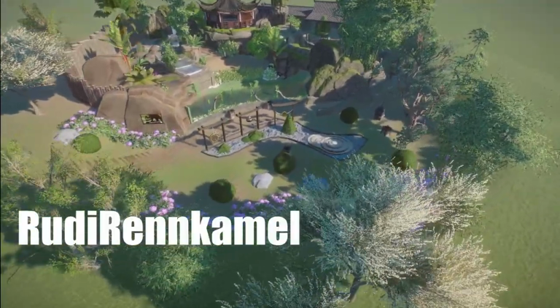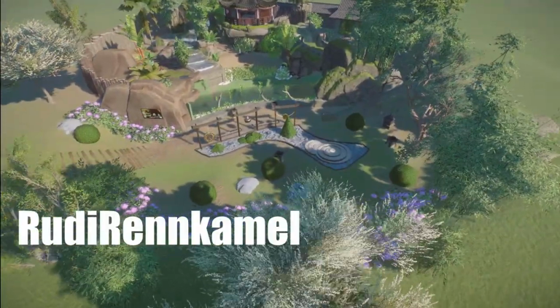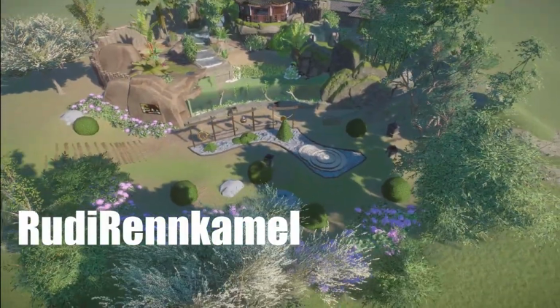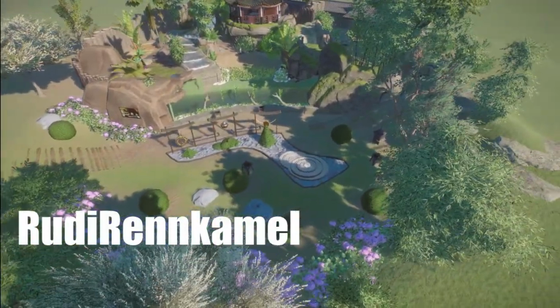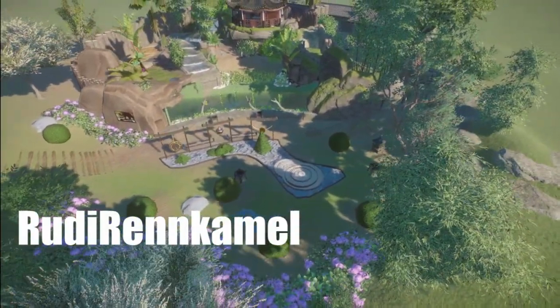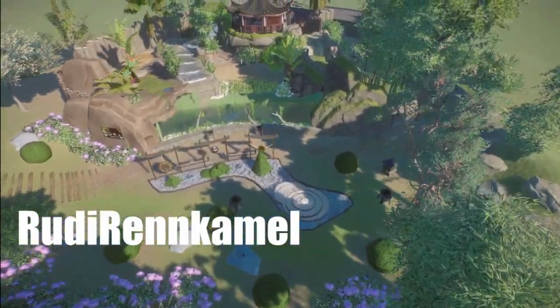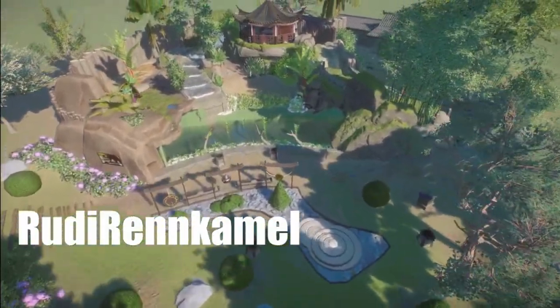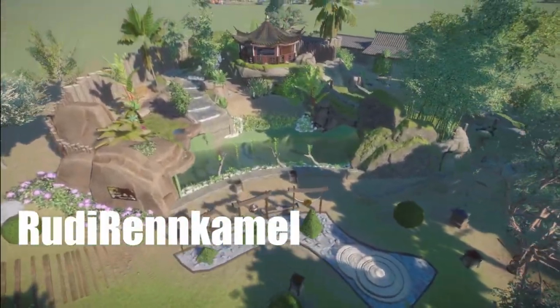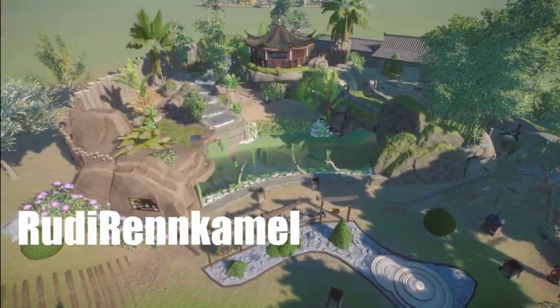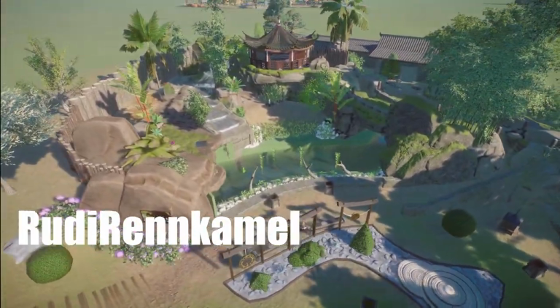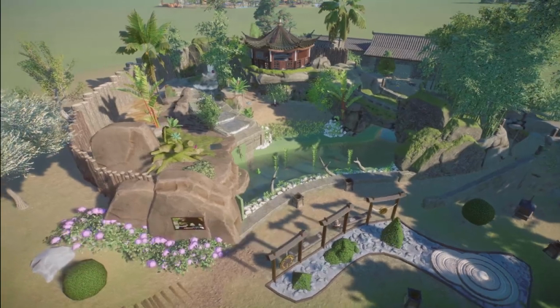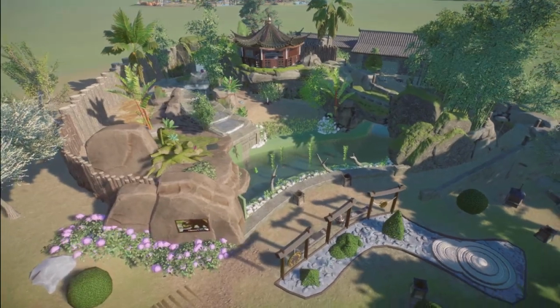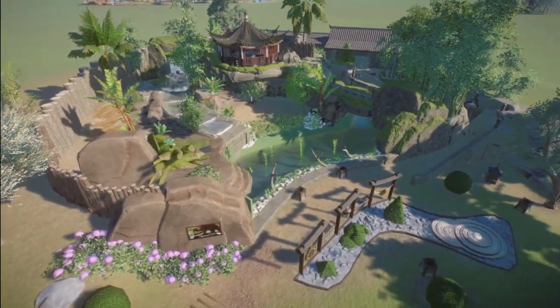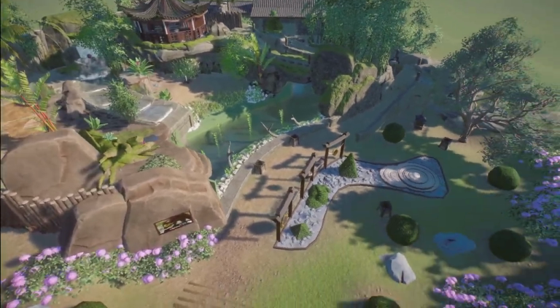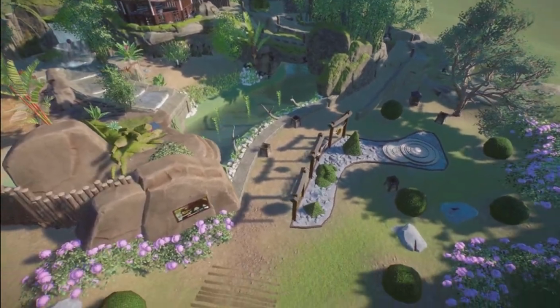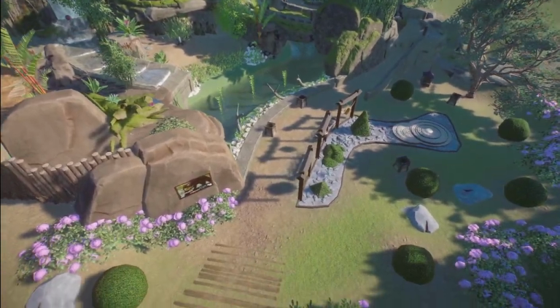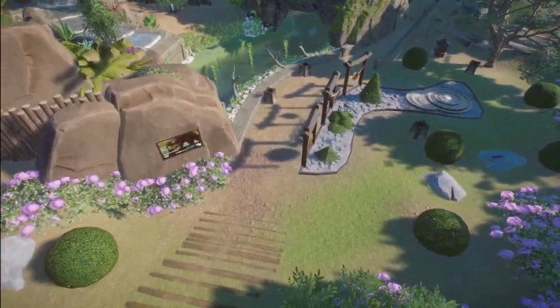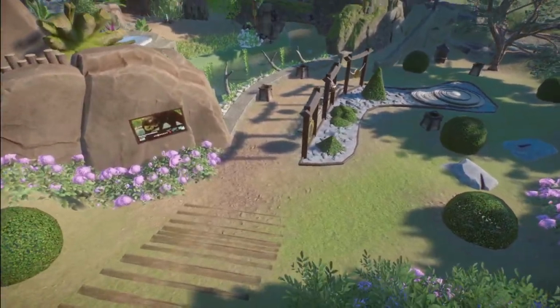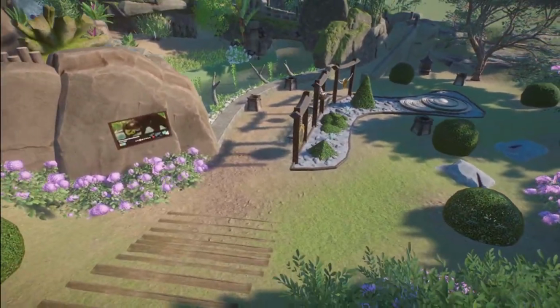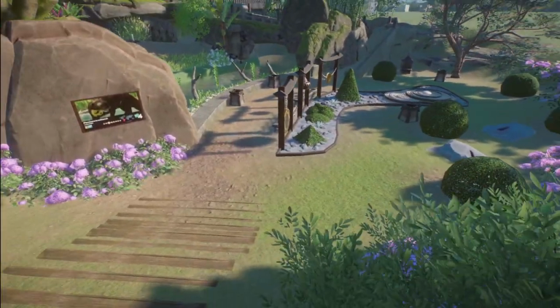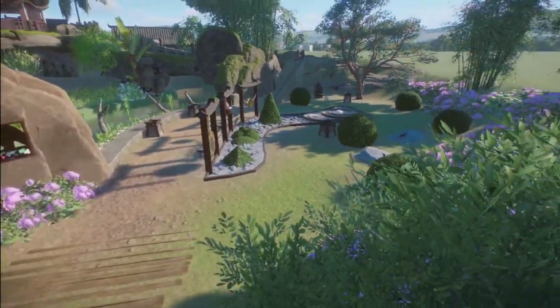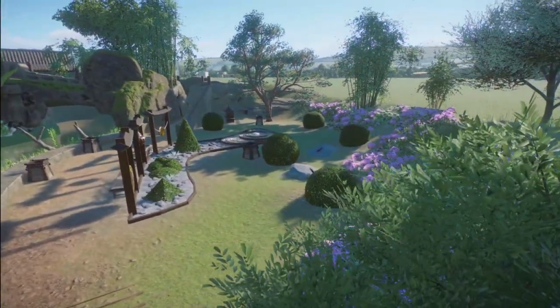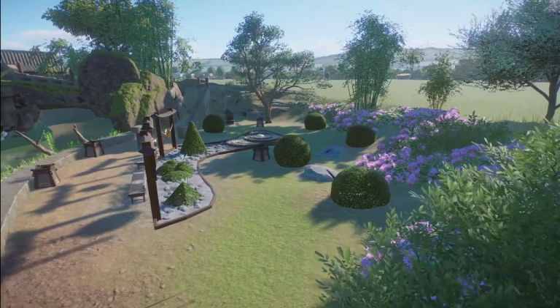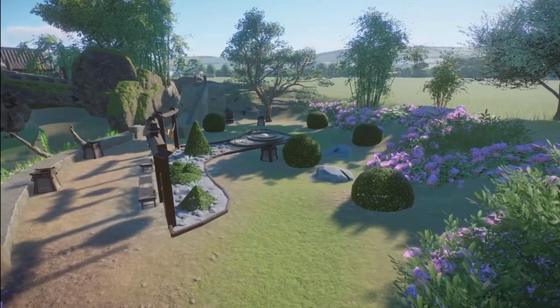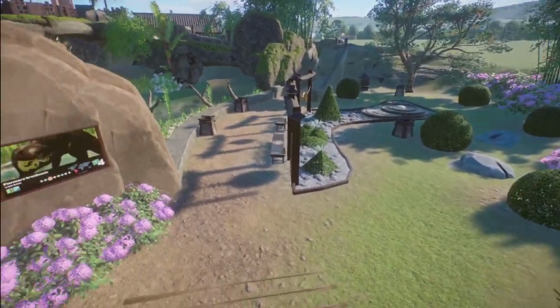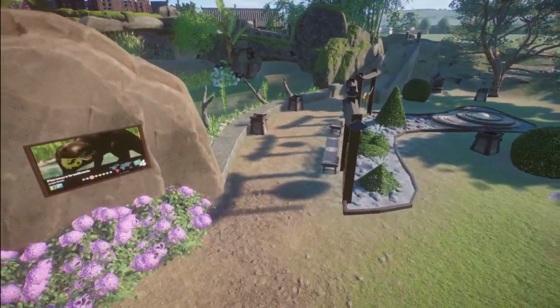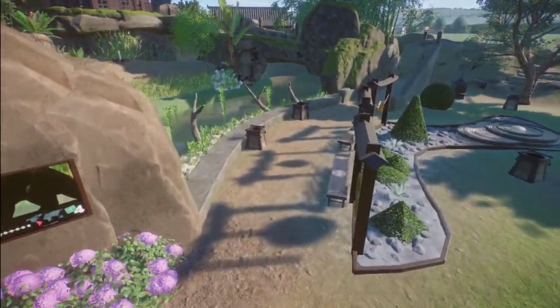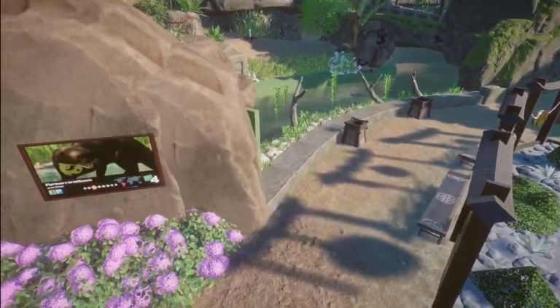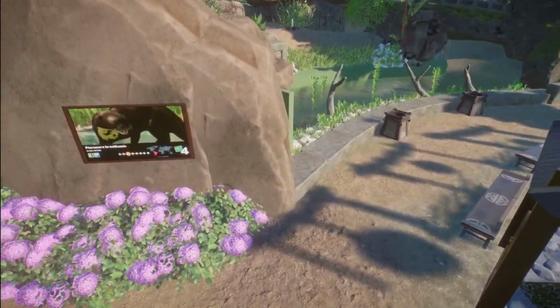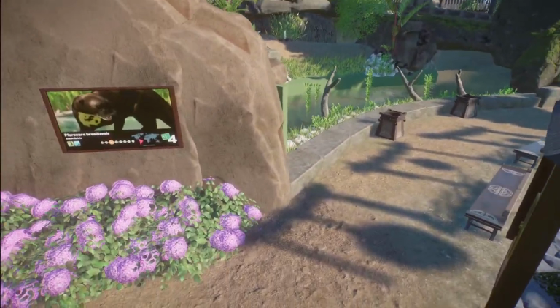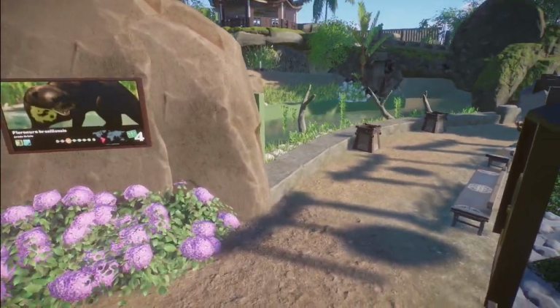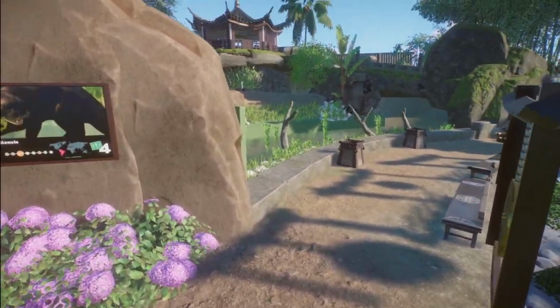Rudy Rencamel has made us a Small Clawed Otter Habitat. You can bring this into your zoo for right around $56,000. You can also check out Rudy's YouTube channel if you get a chance.